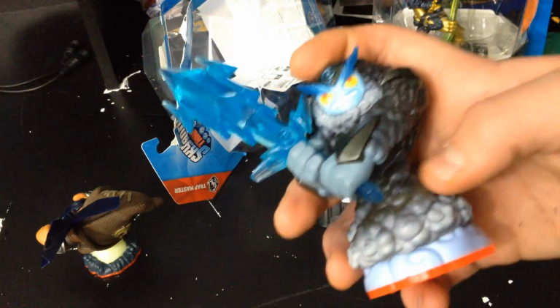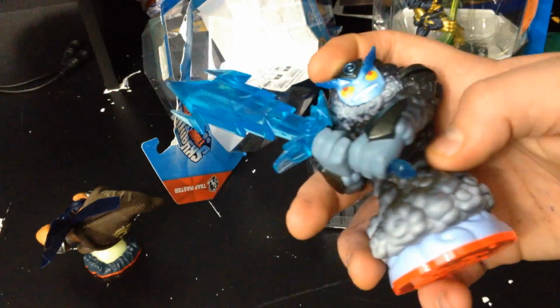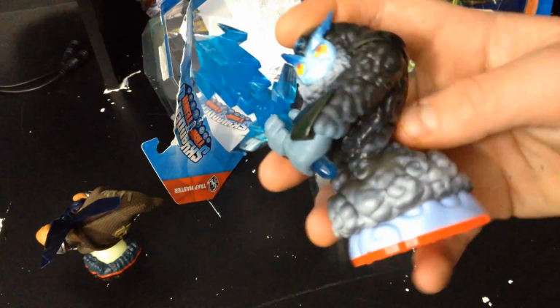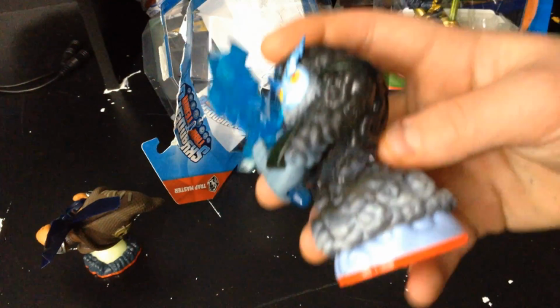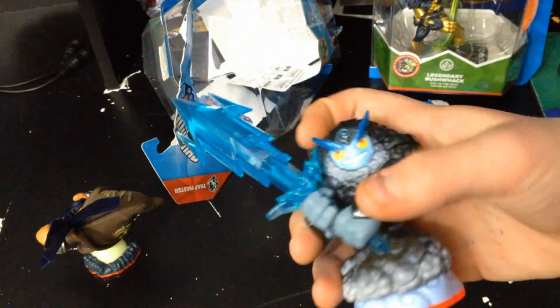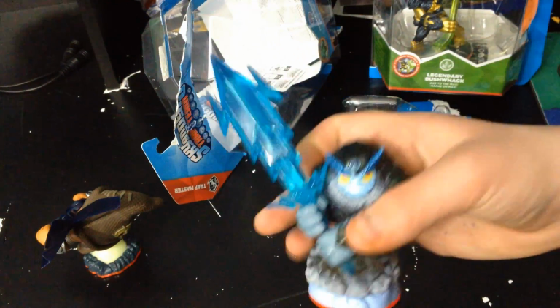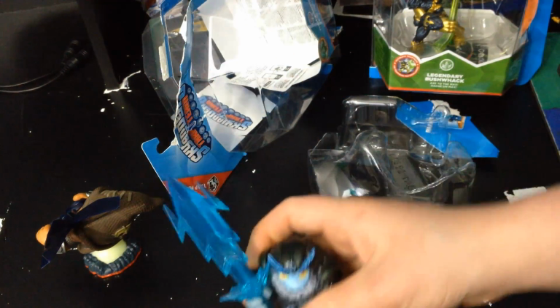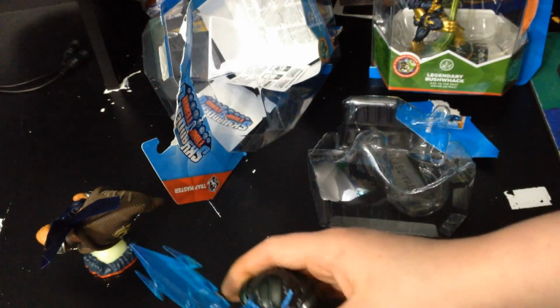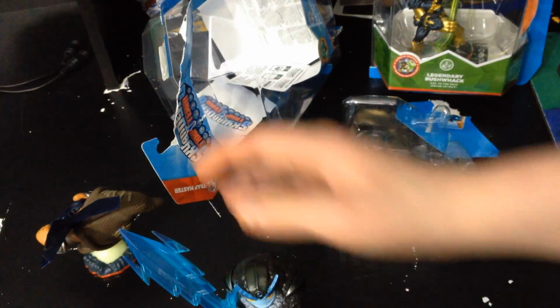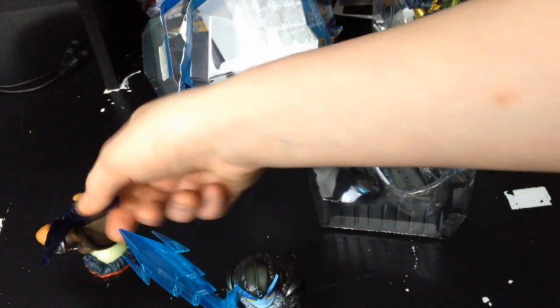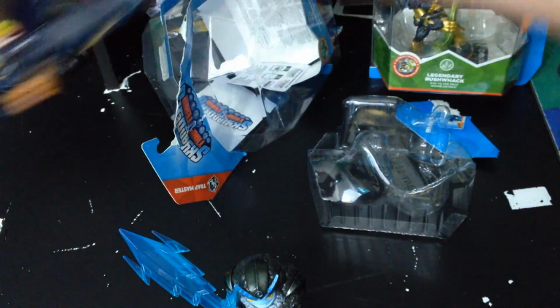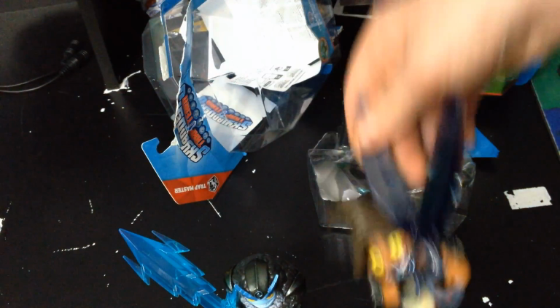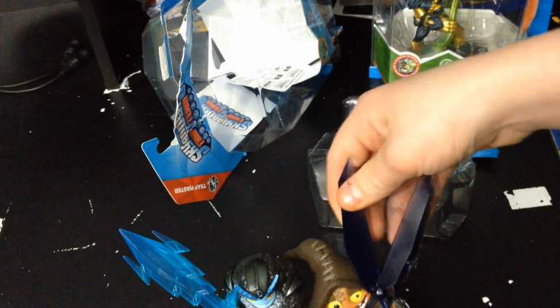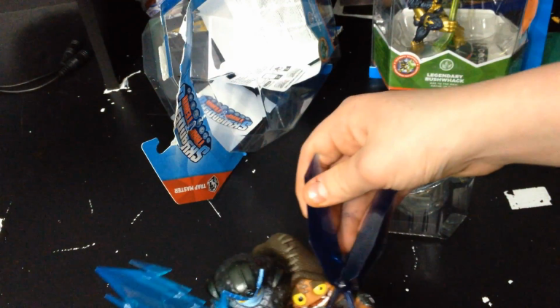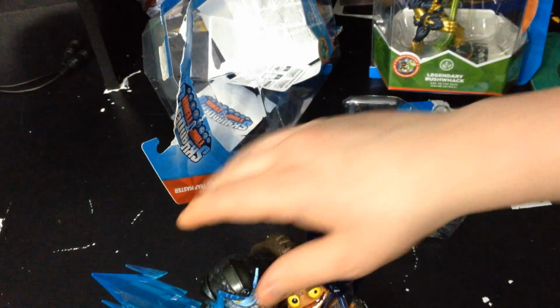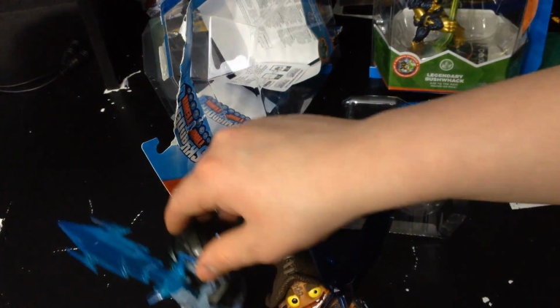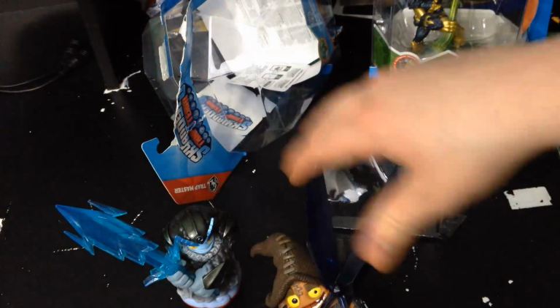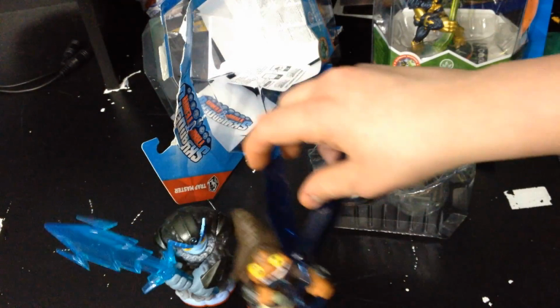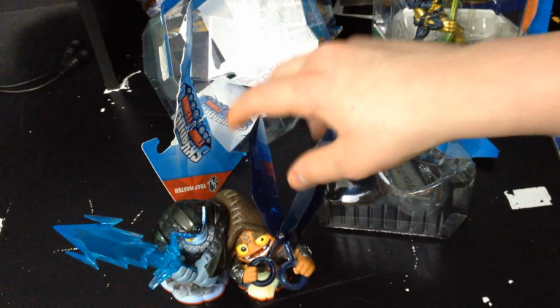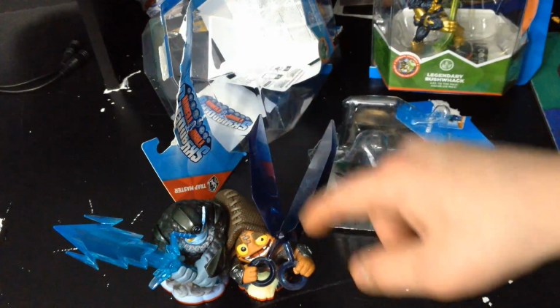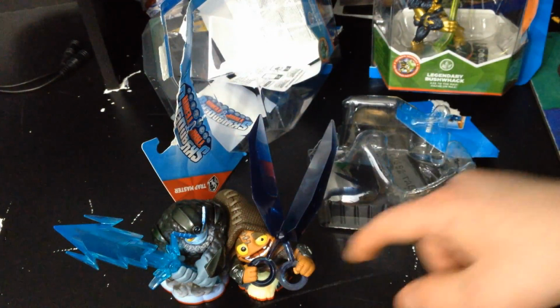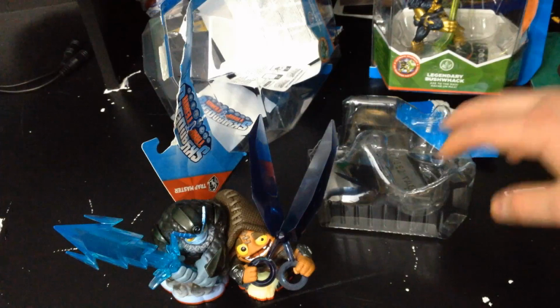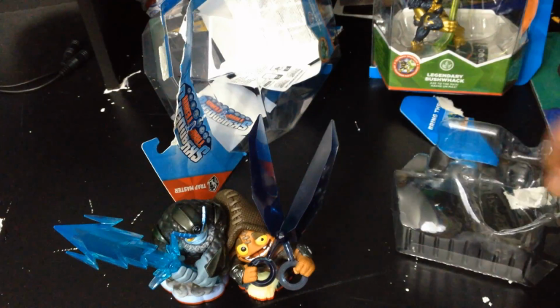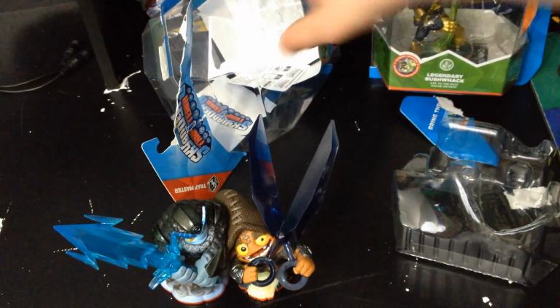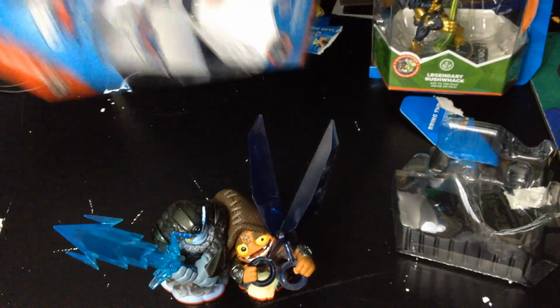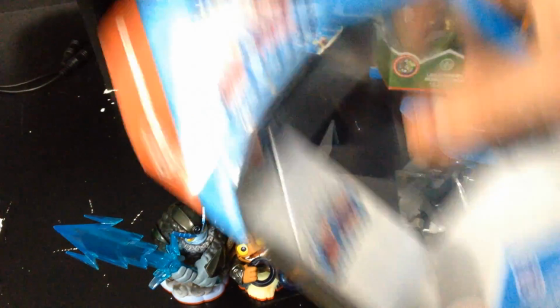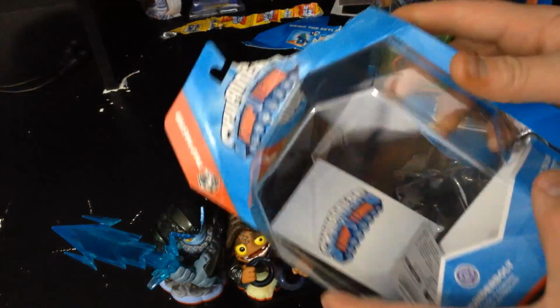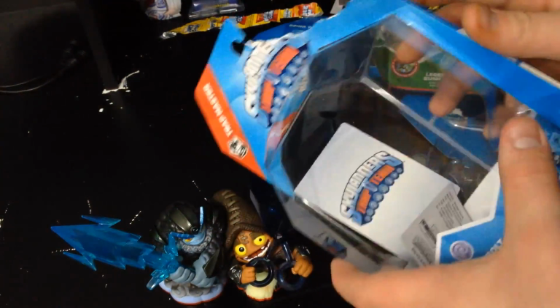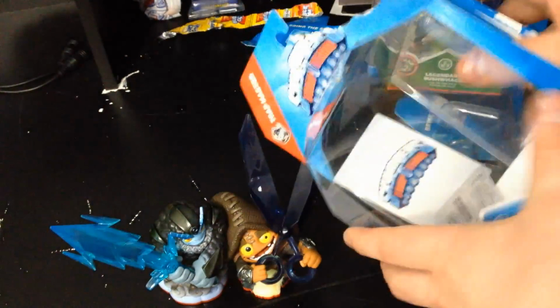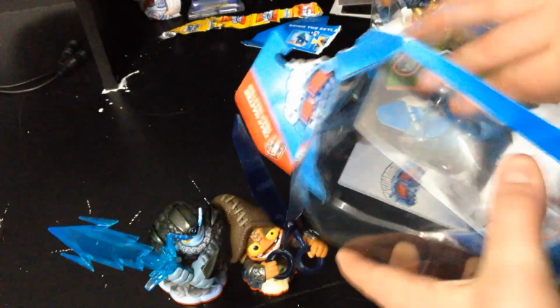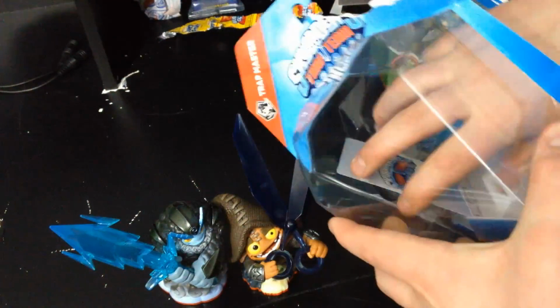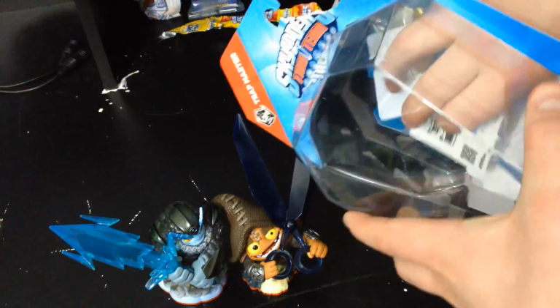Look at all the detail! I can't even paint this — I couldn't do it, it would be like a sin. It's so detailed, it's really cool. Let's get the card and code out of the package.